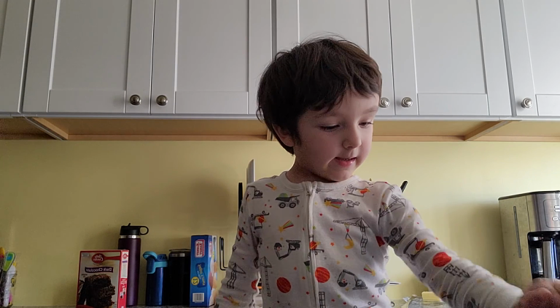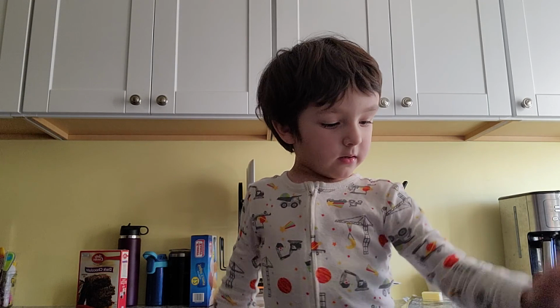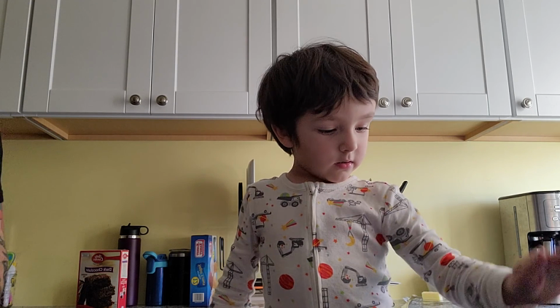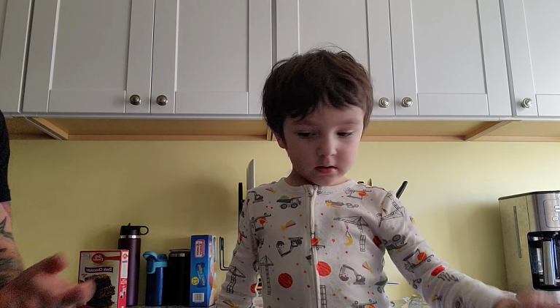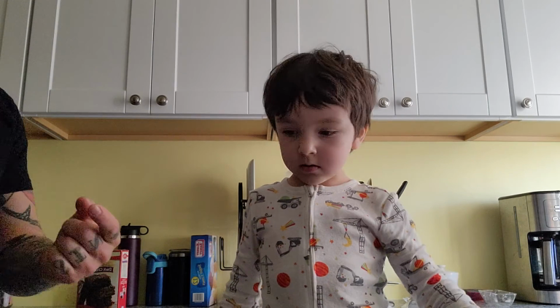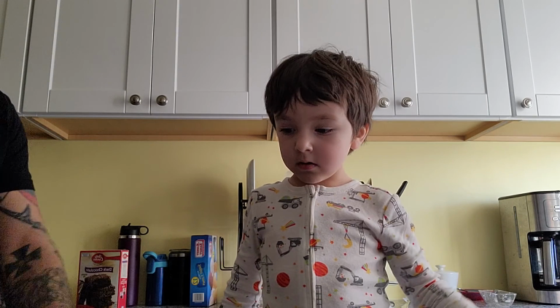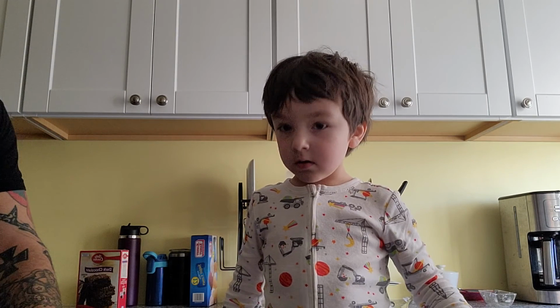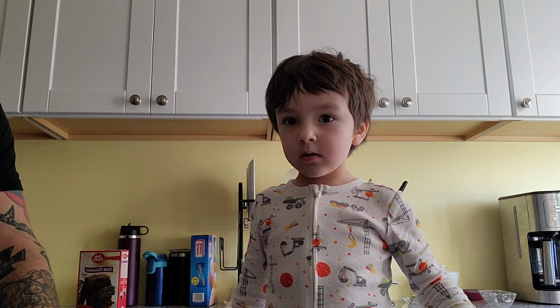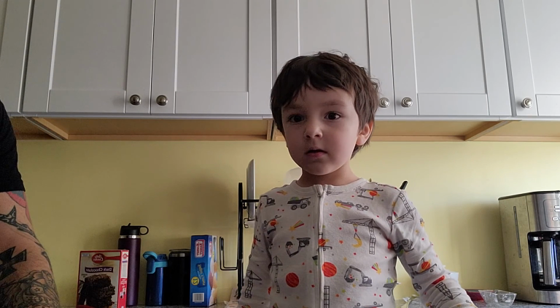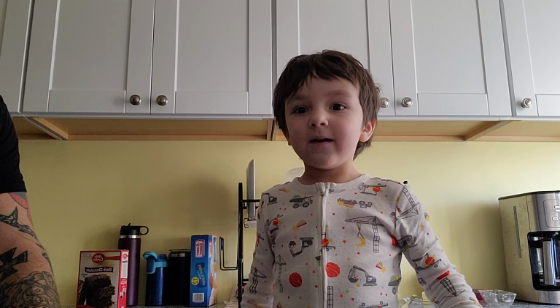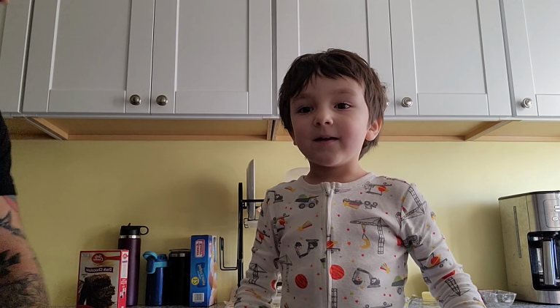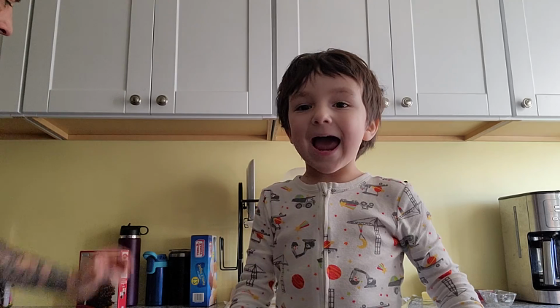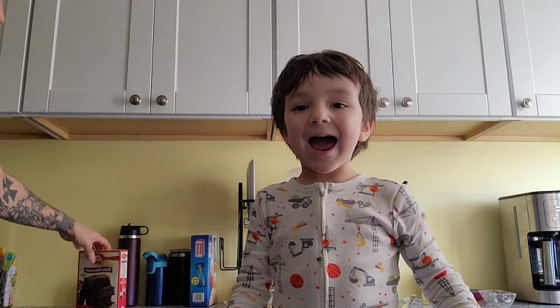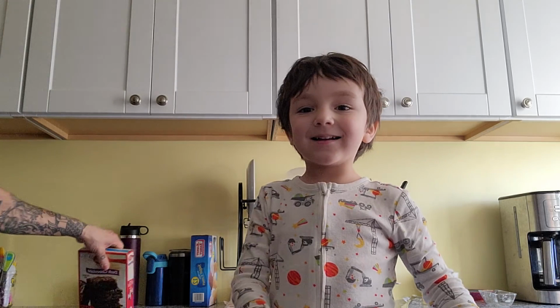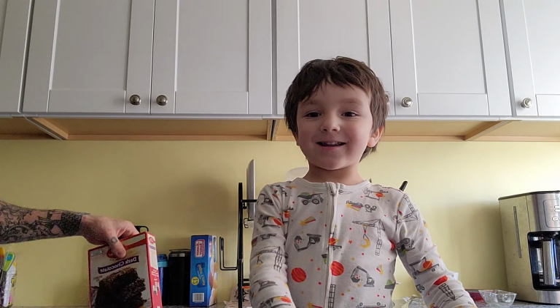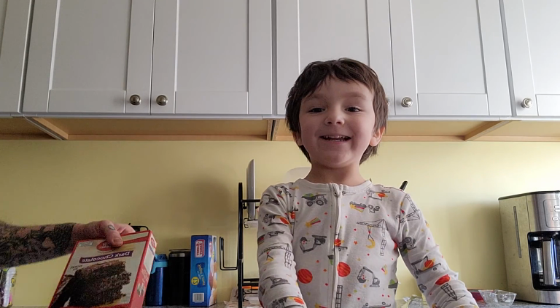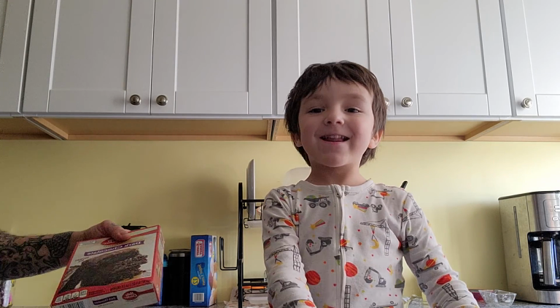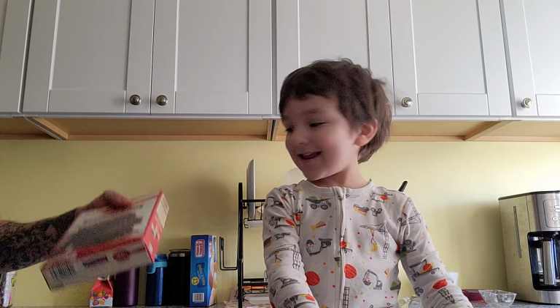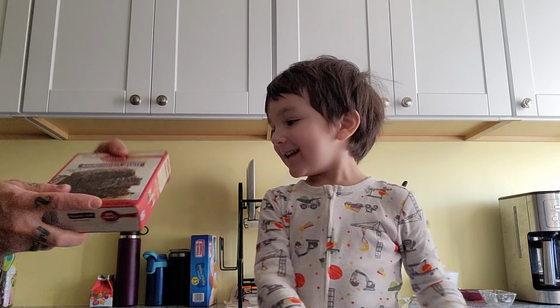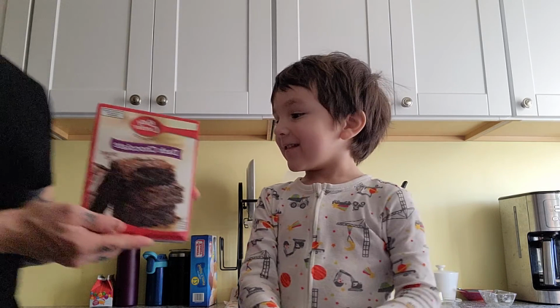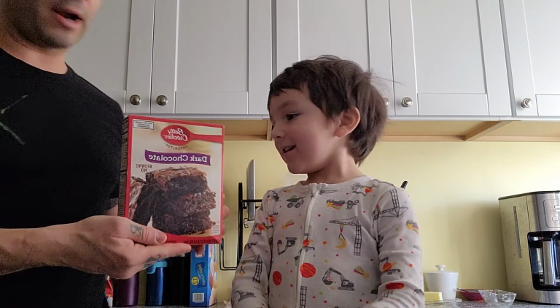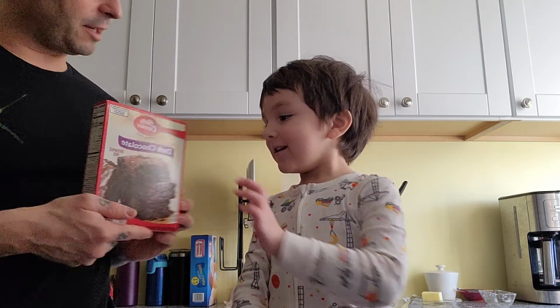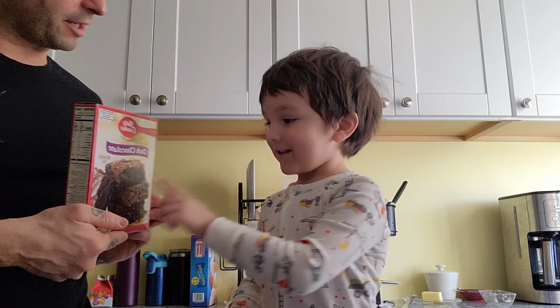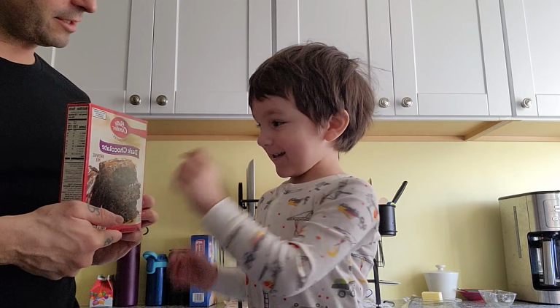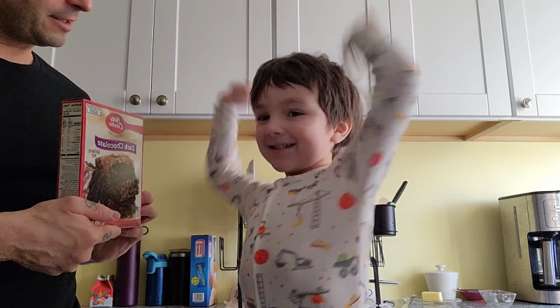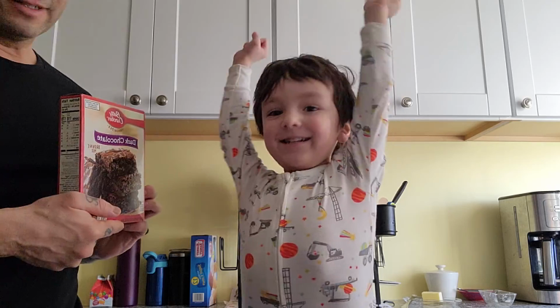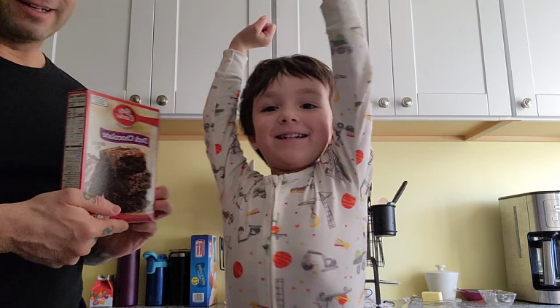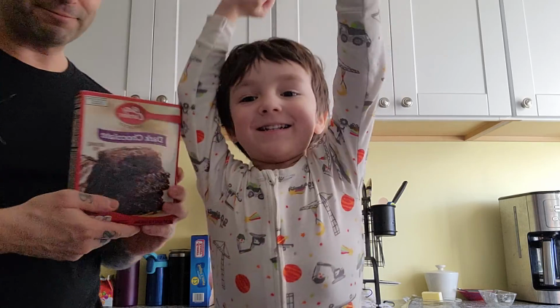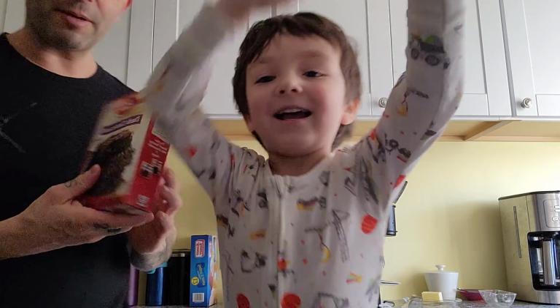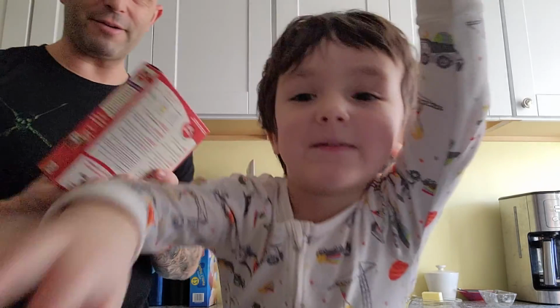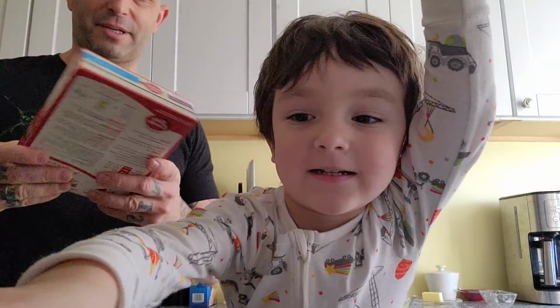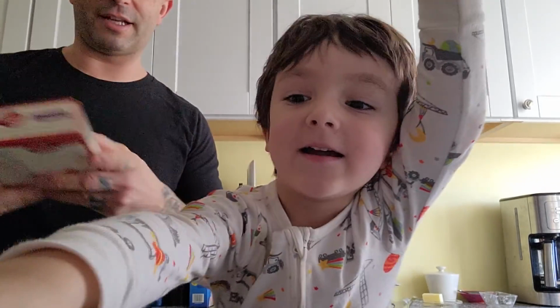Well first, let's tell everyone what are we cooking today? We're doing brownie cupcakes. Brownie cupcakes today.